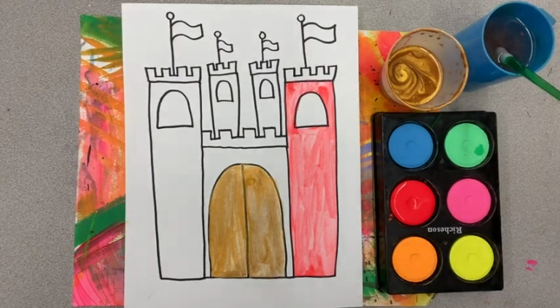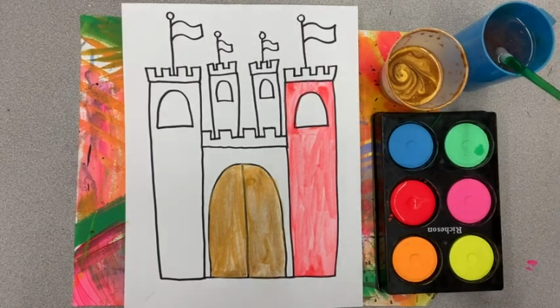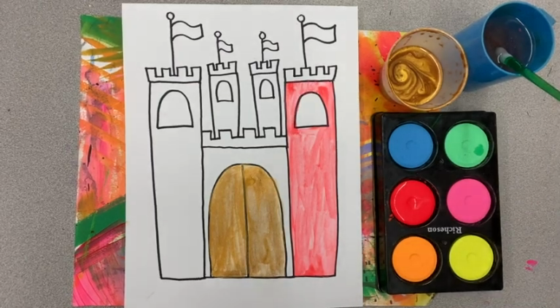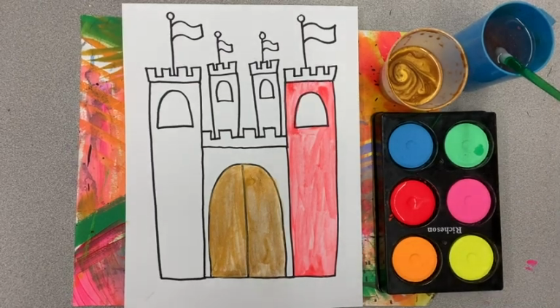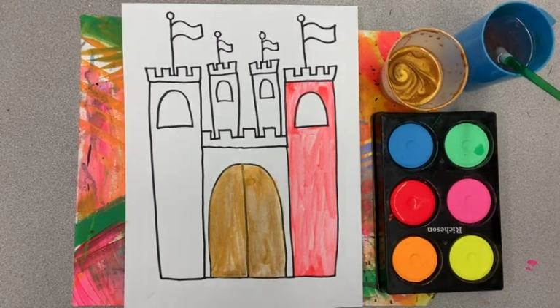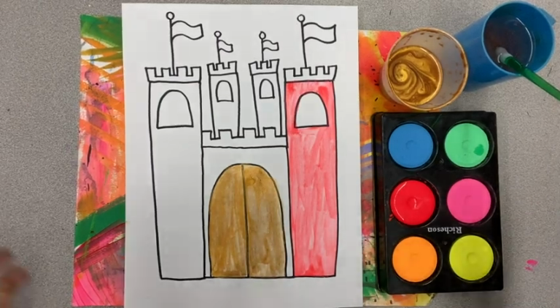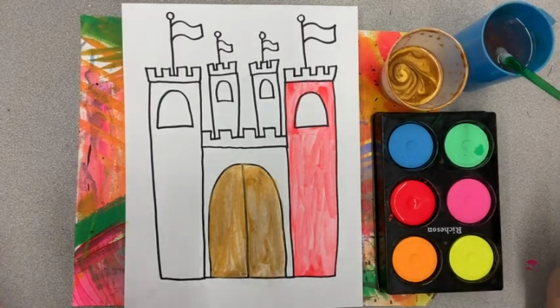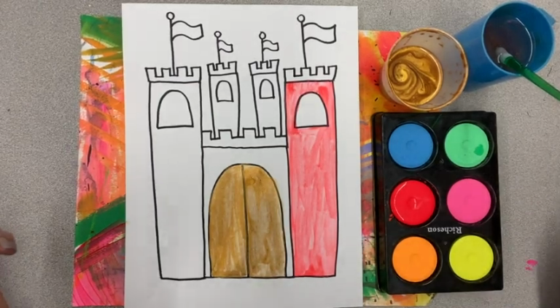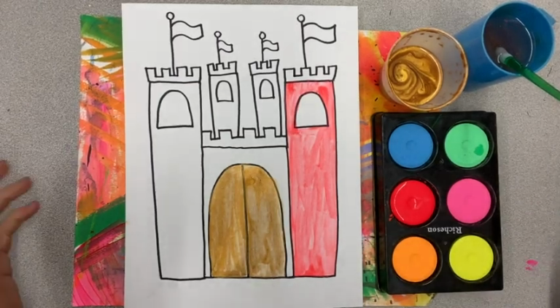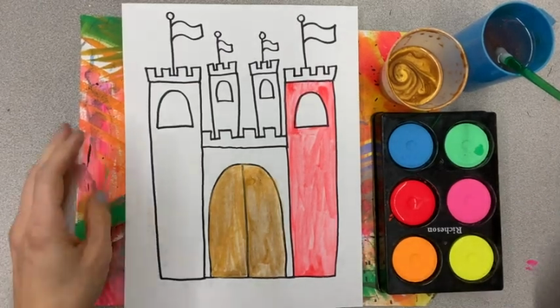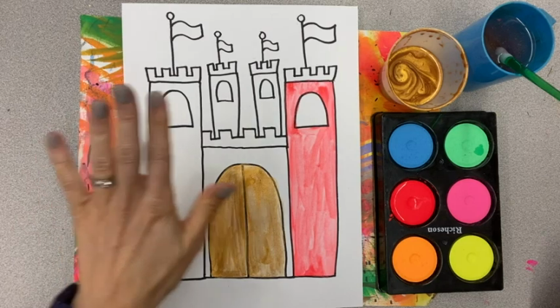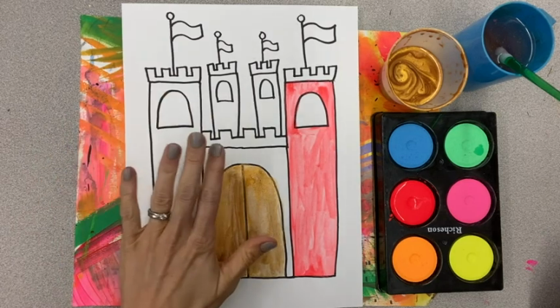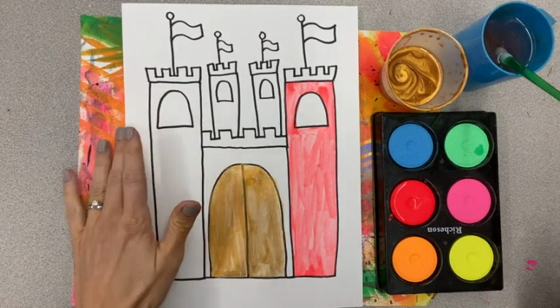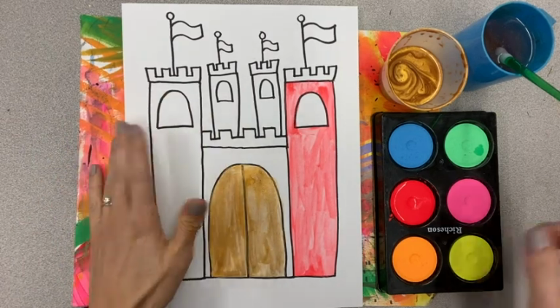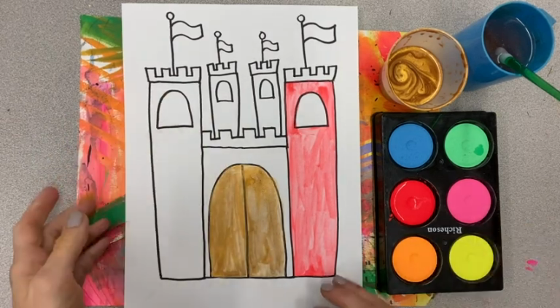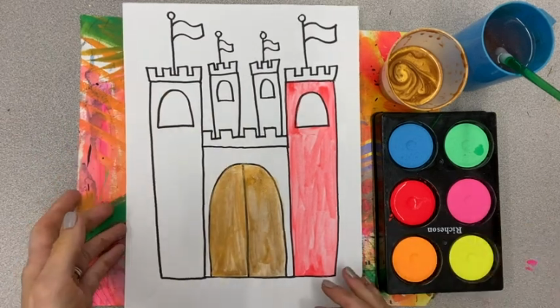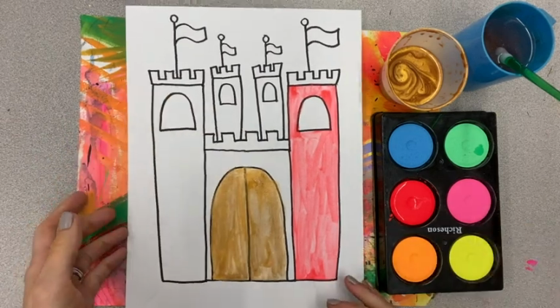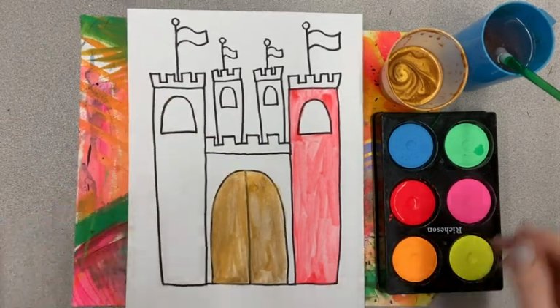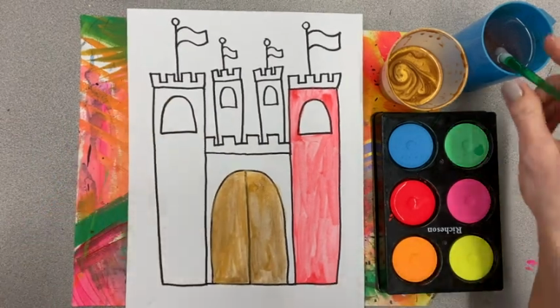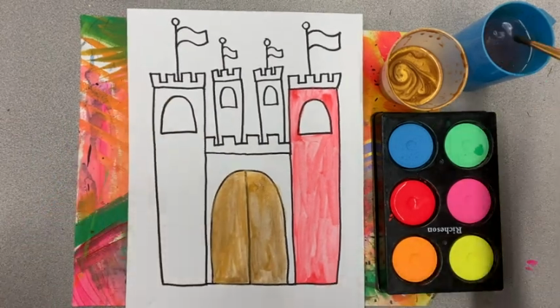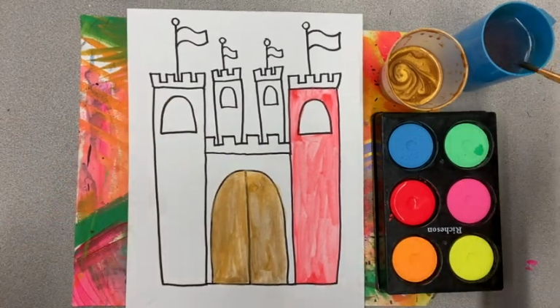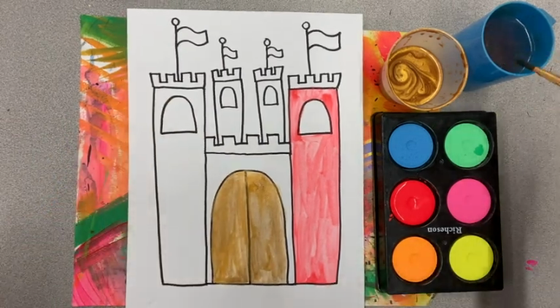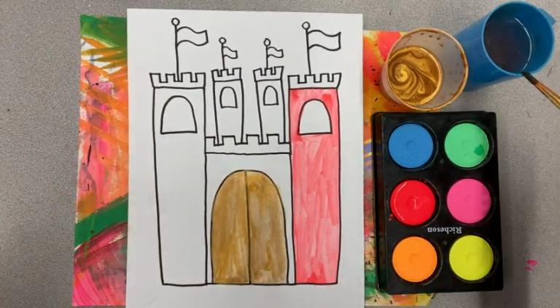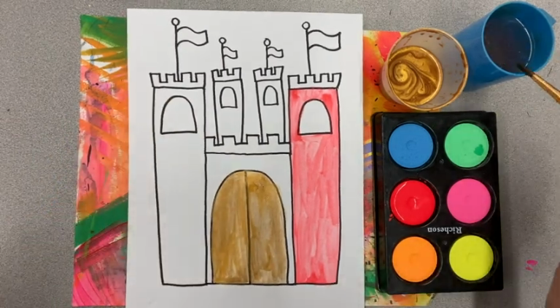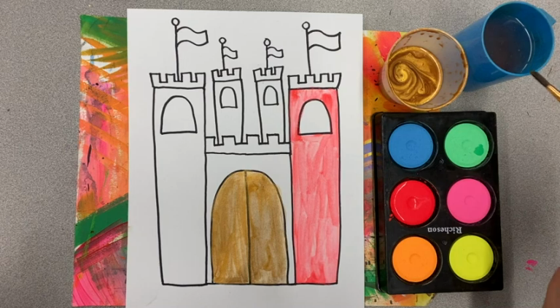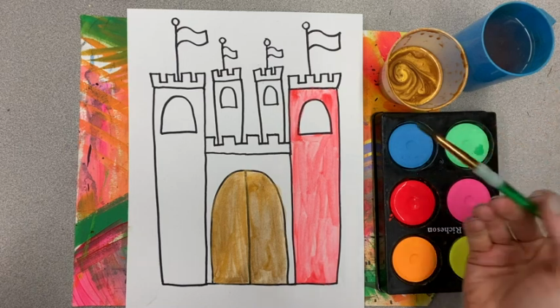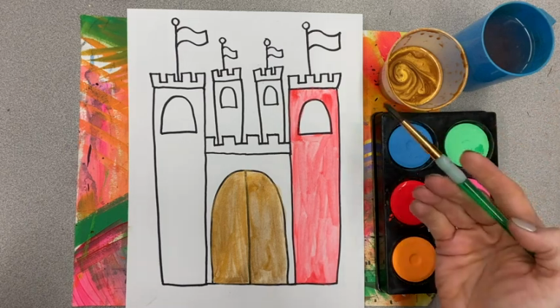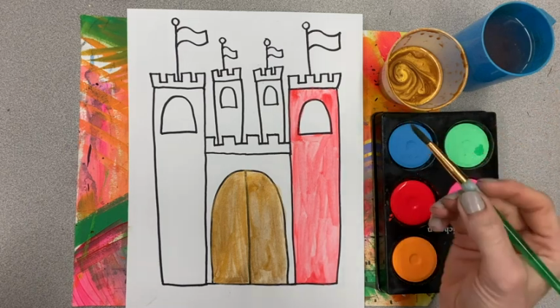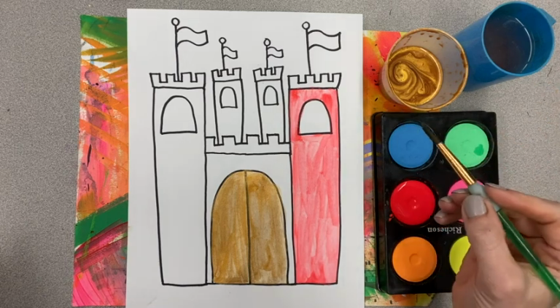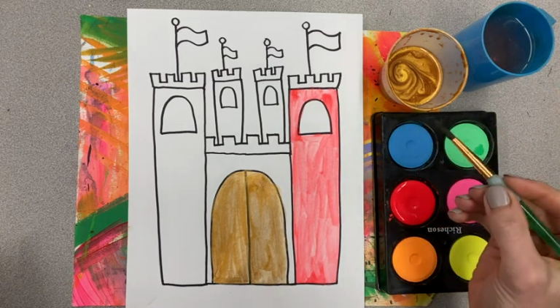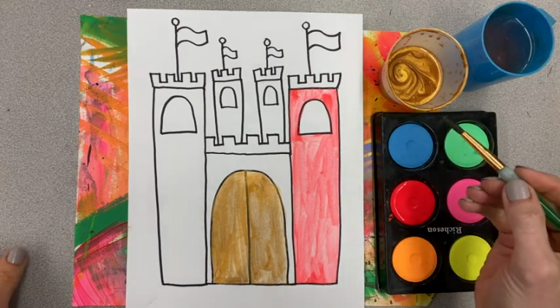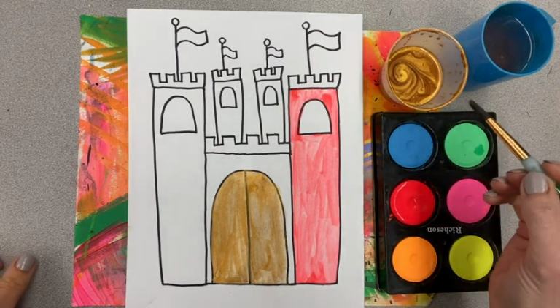Hi boys and girls, here's how we're going to use our paints today to paint our castles that you just got finished tracing. You will each get a brush — remember that we hold the brush by the squishy part.